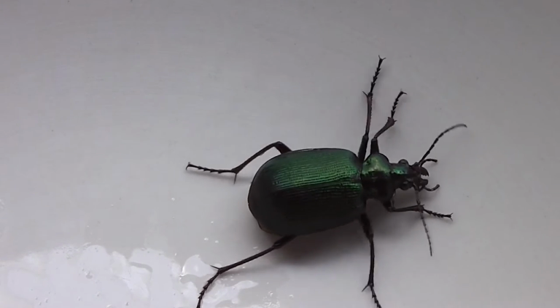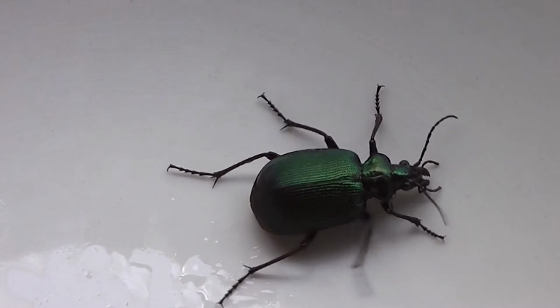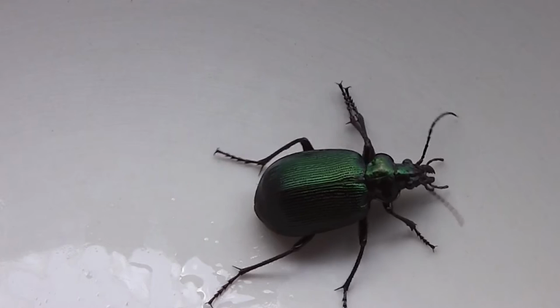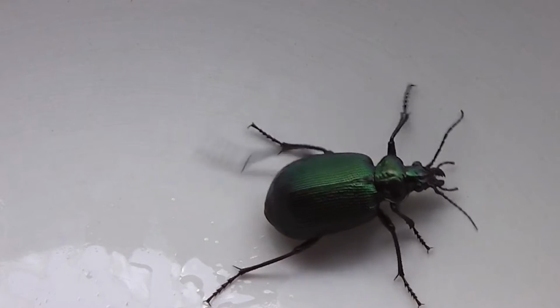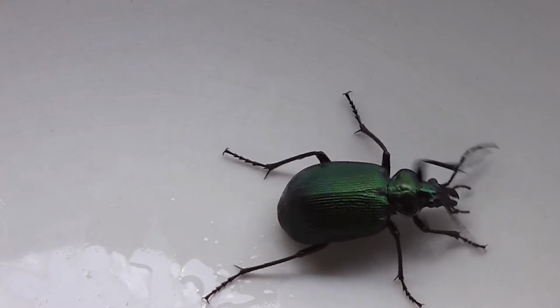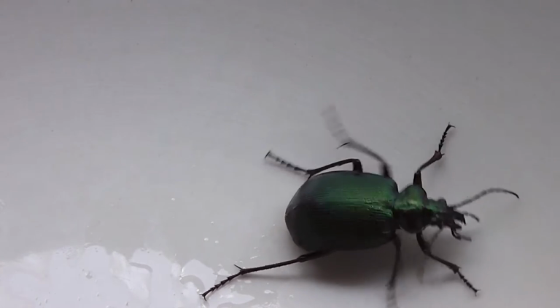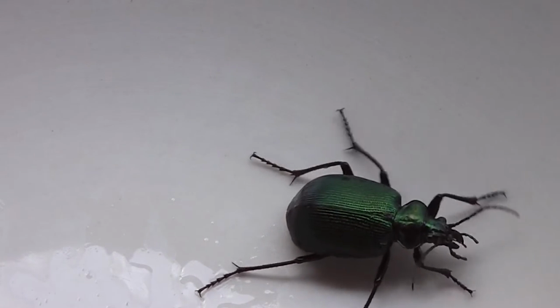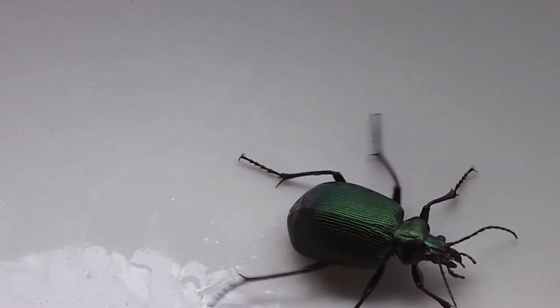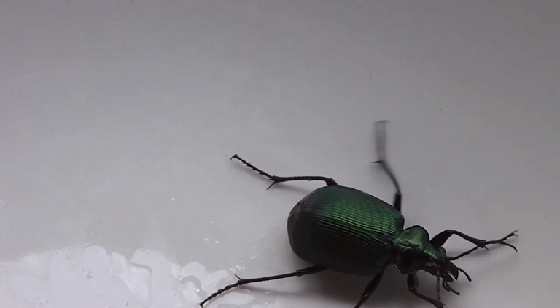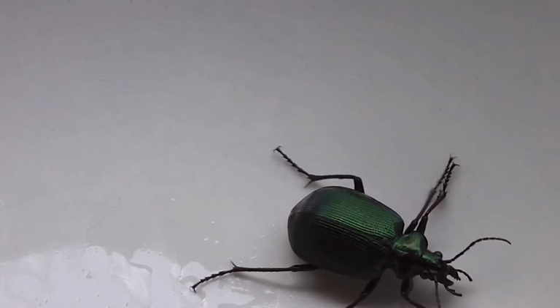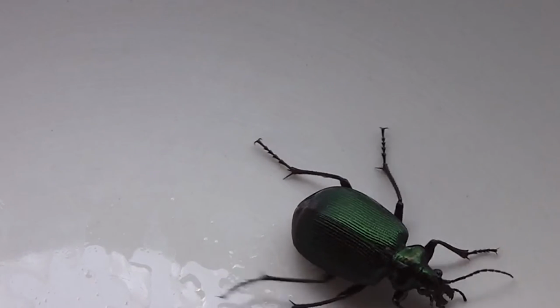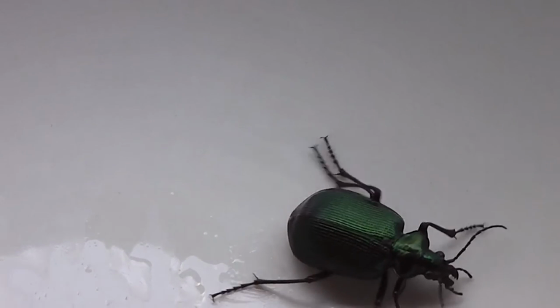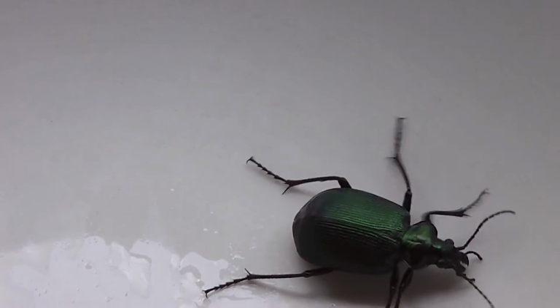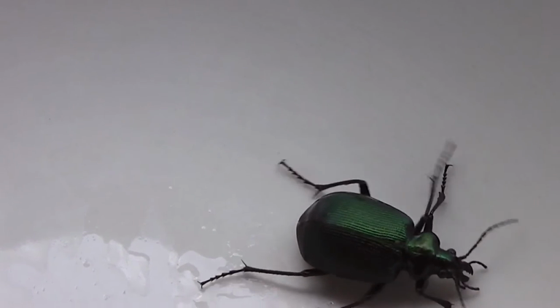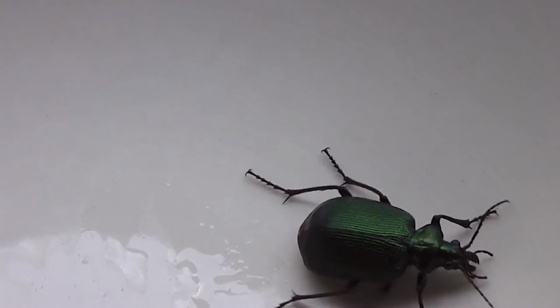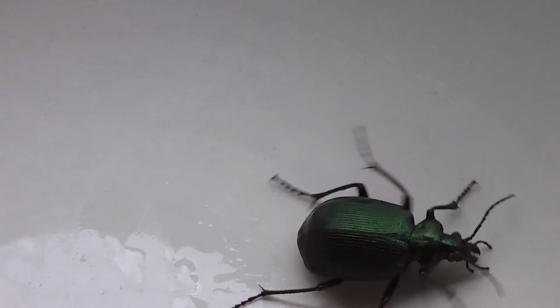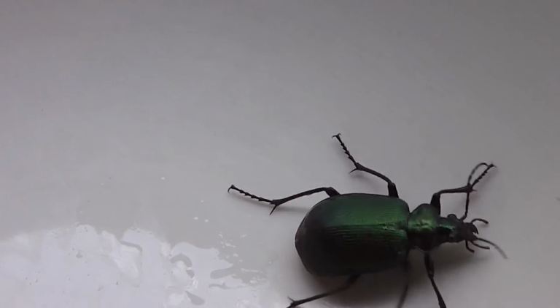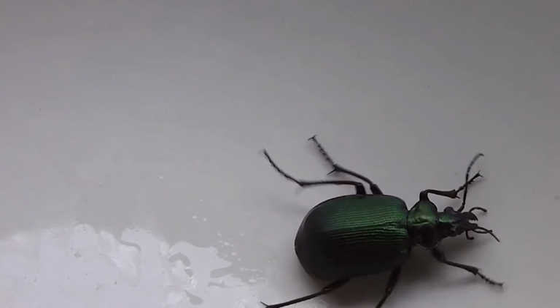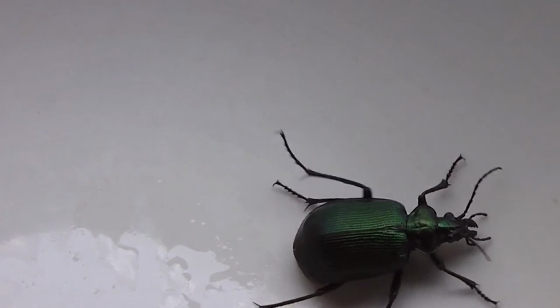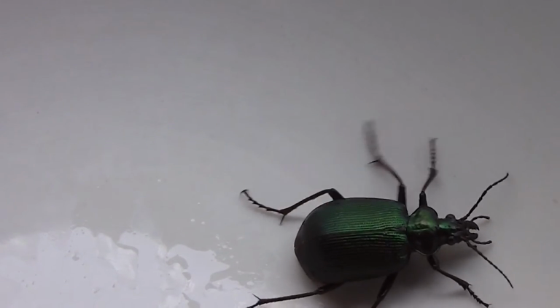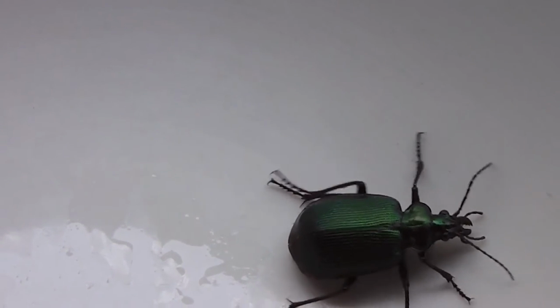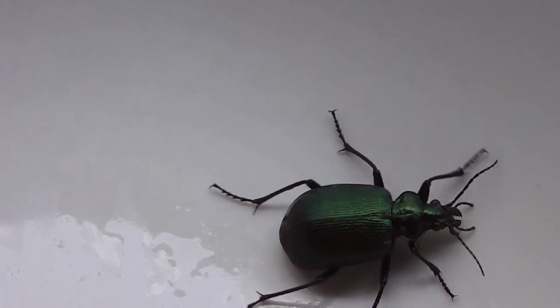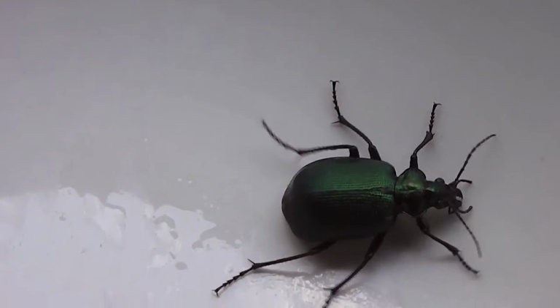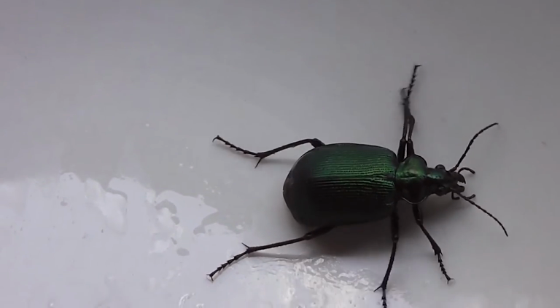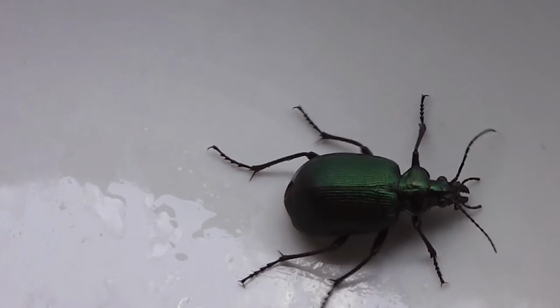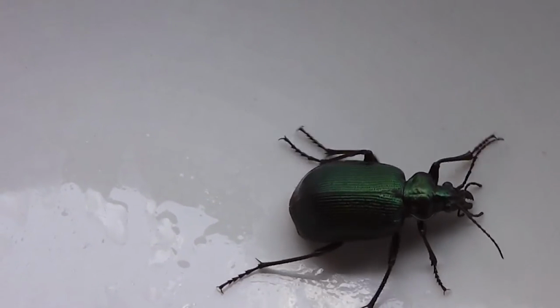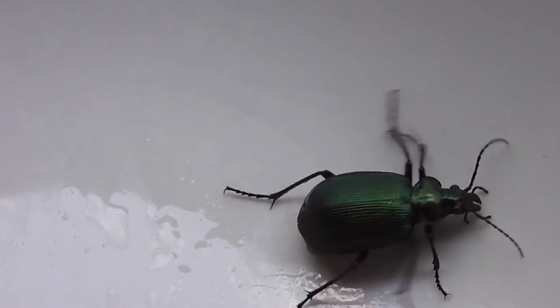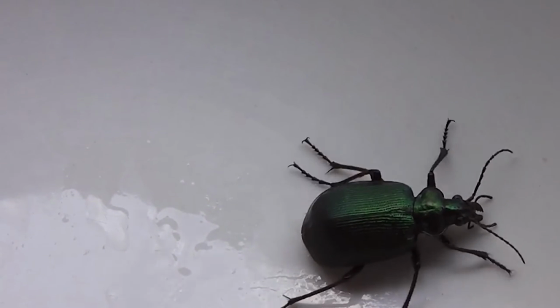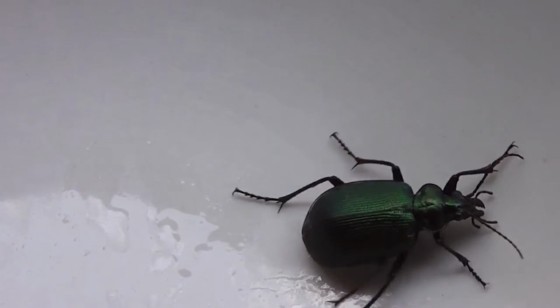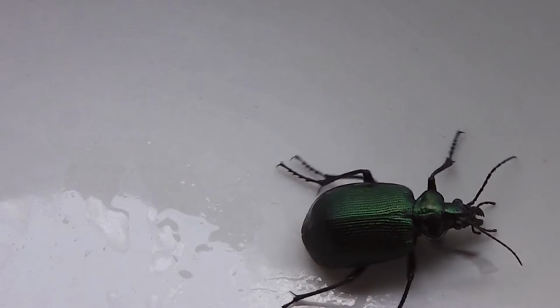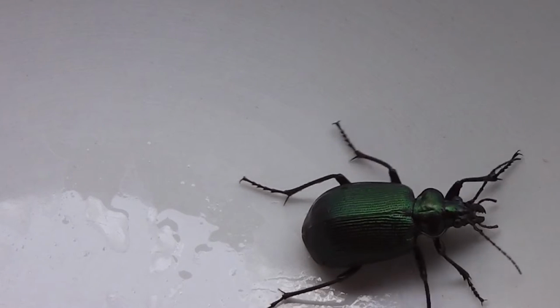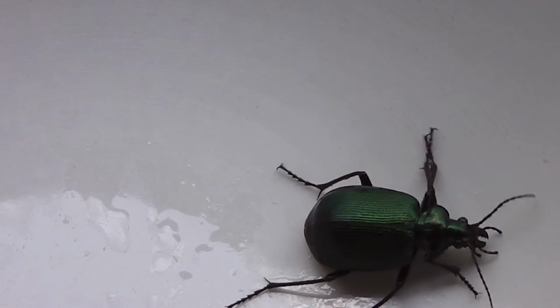Look, this is one of those dreadful Bombardier beetles. They're terrible. When they land on you, if you upset them, they give off a dreadful smell.